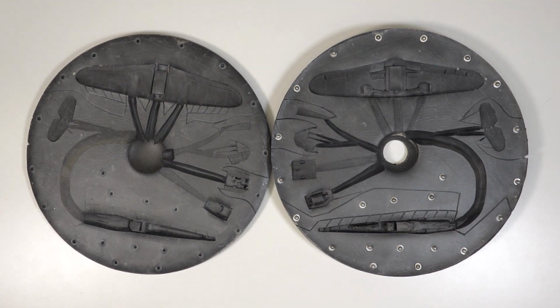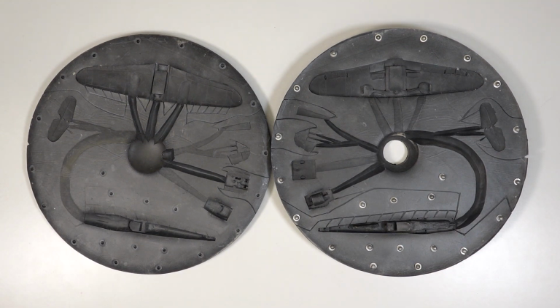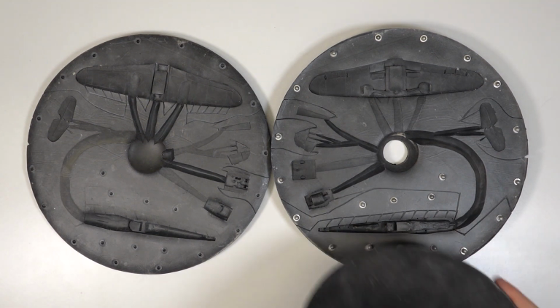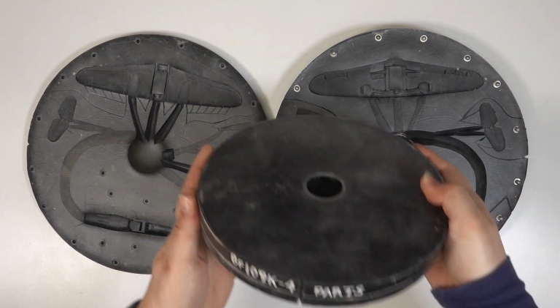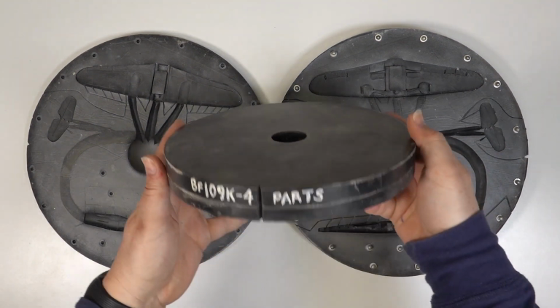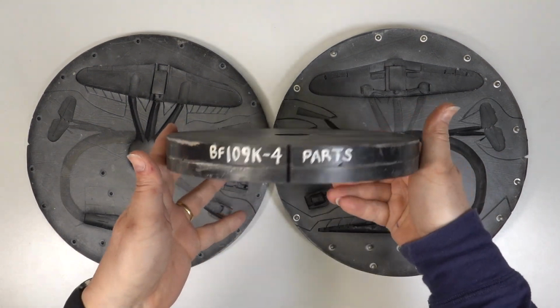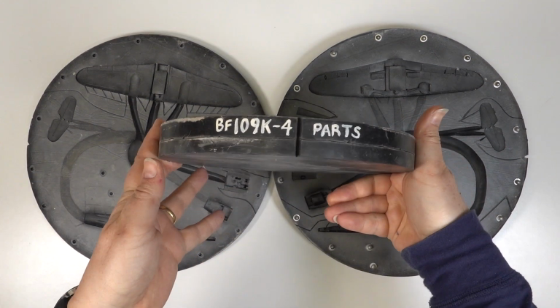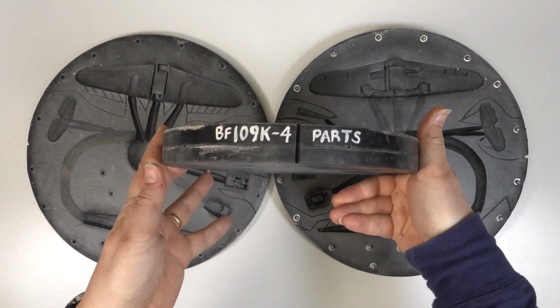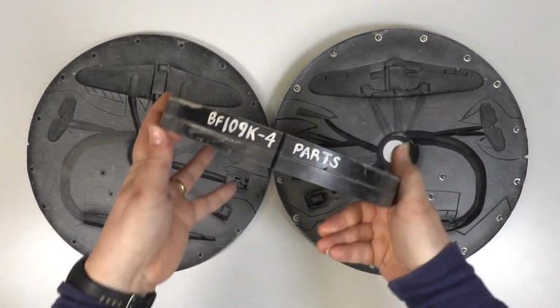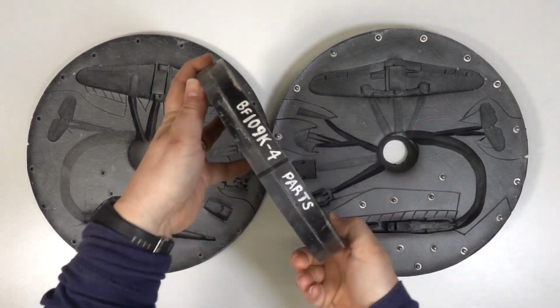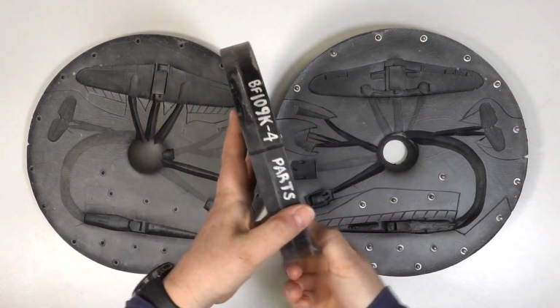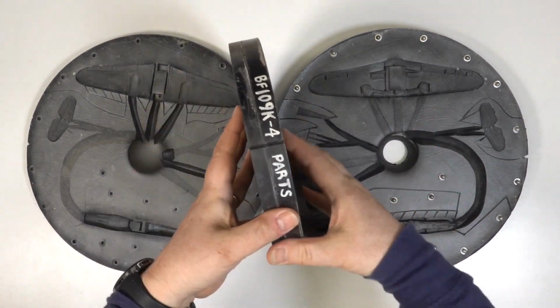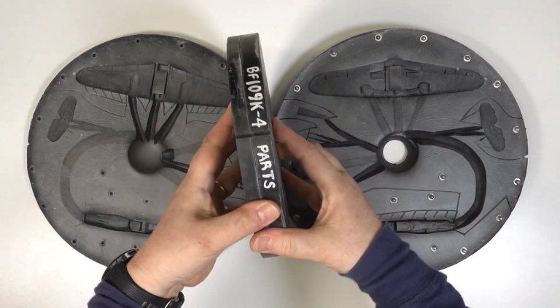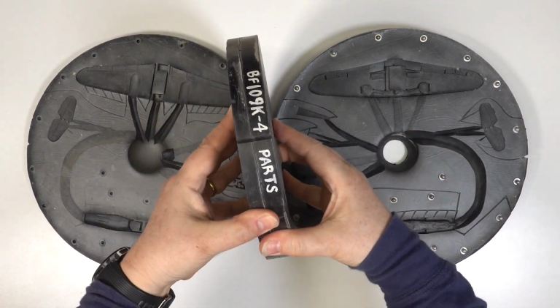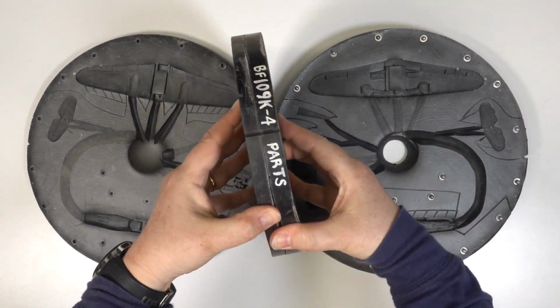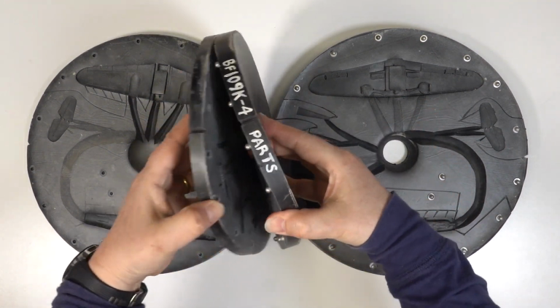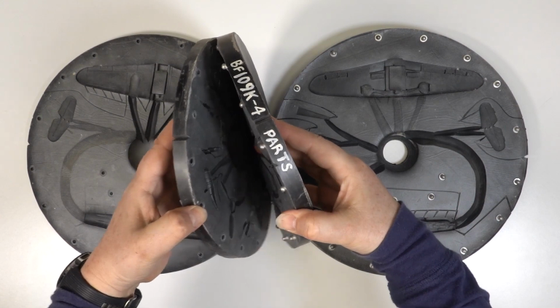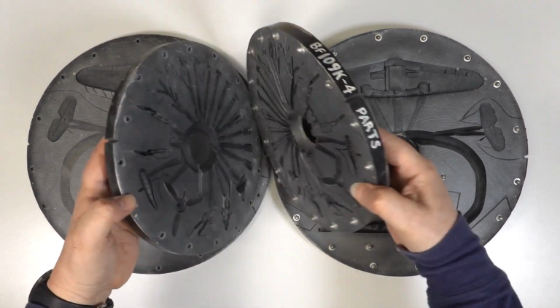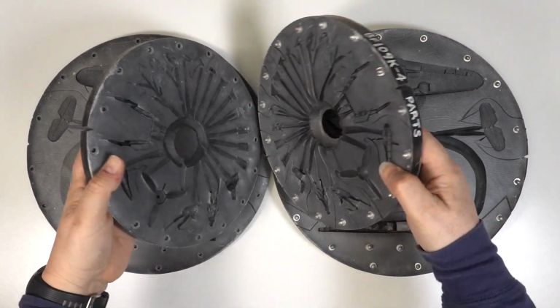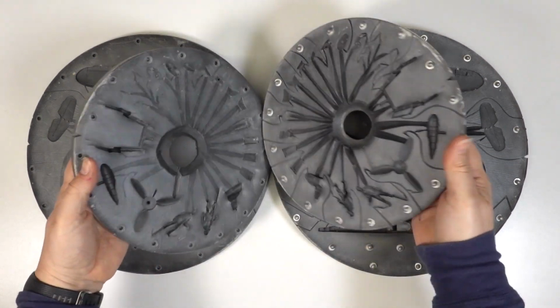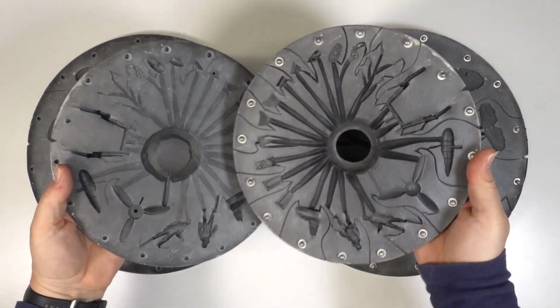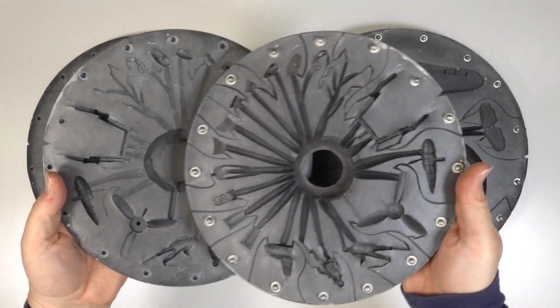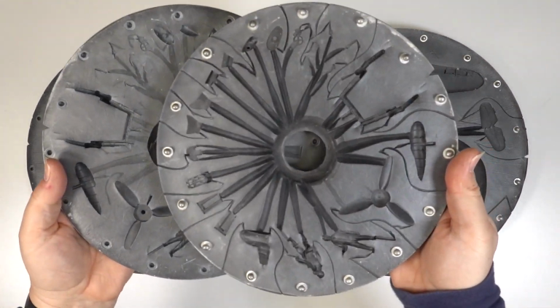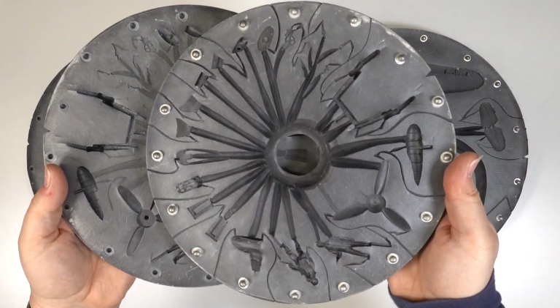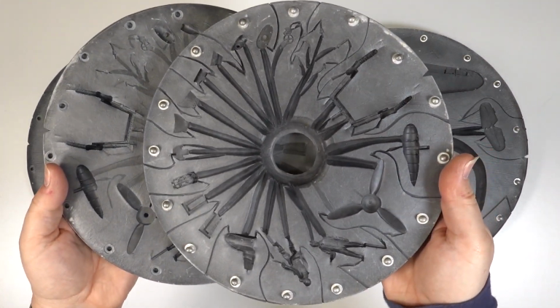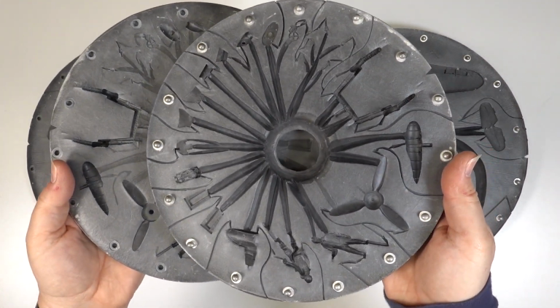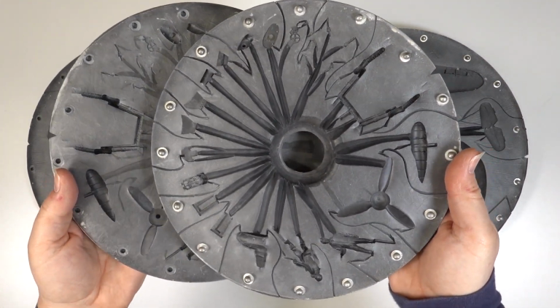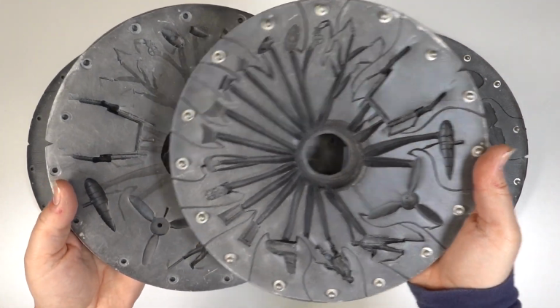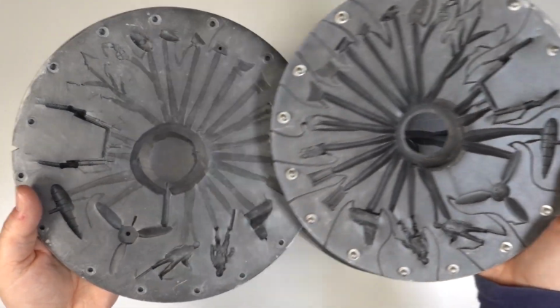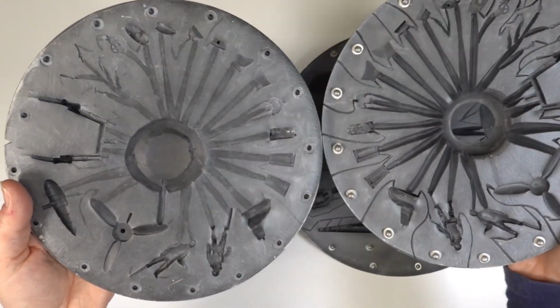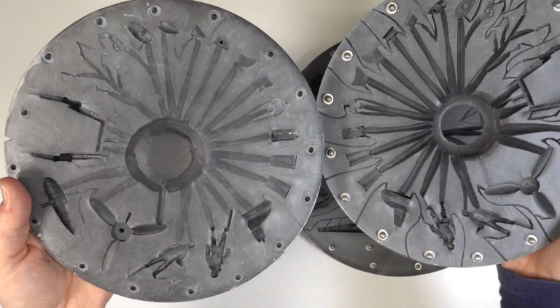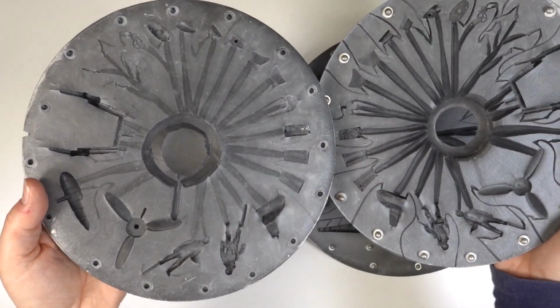The parts mold turned out a bit more cosy, but I managed to squeeze everything on. Again, the feeds run from the centre and the air vents run to the perimeter.